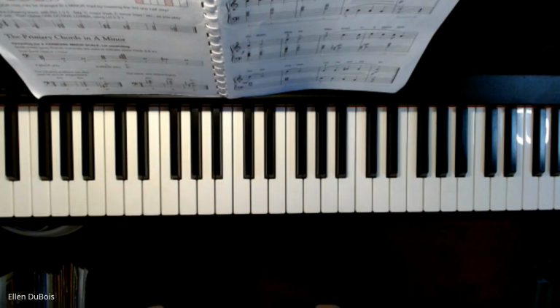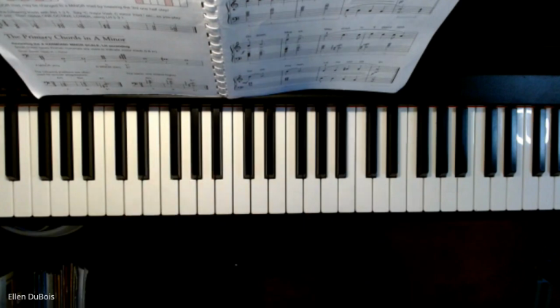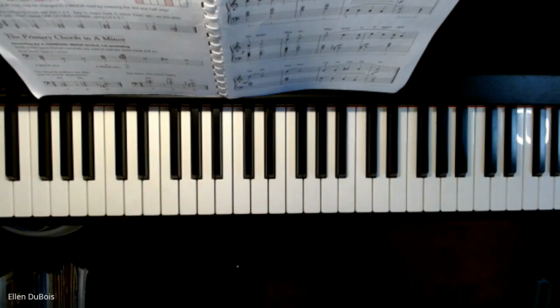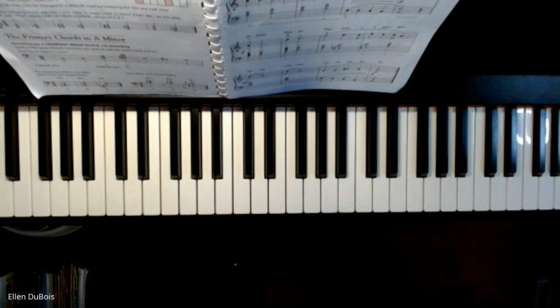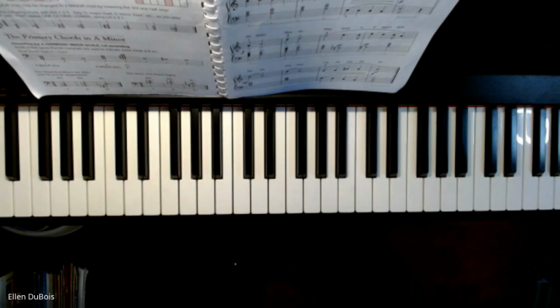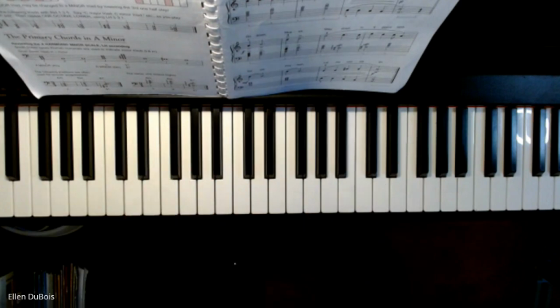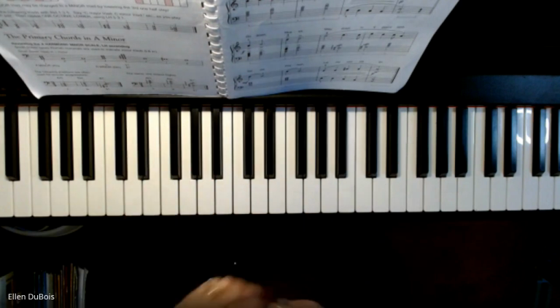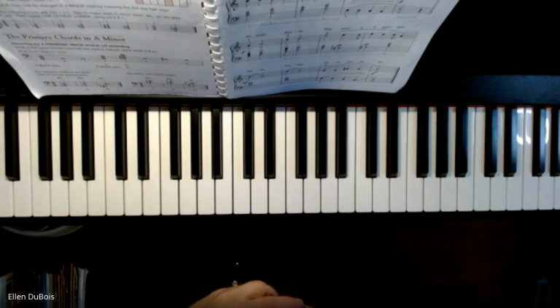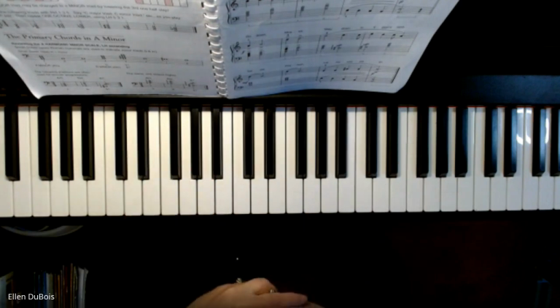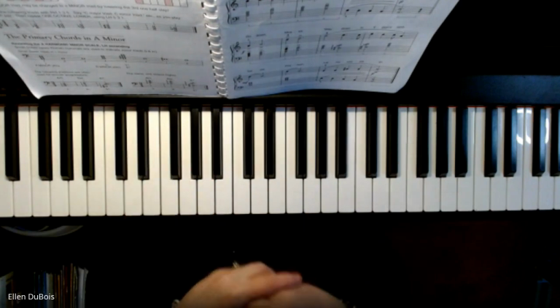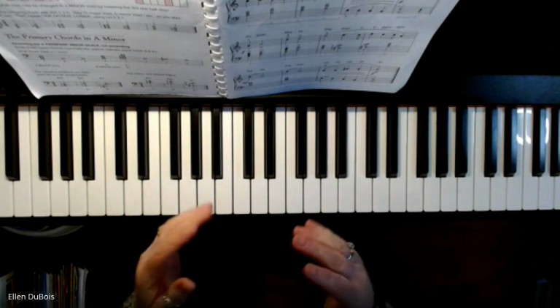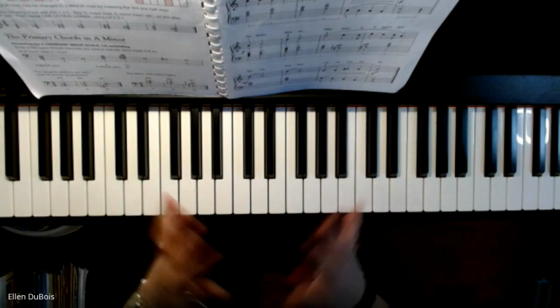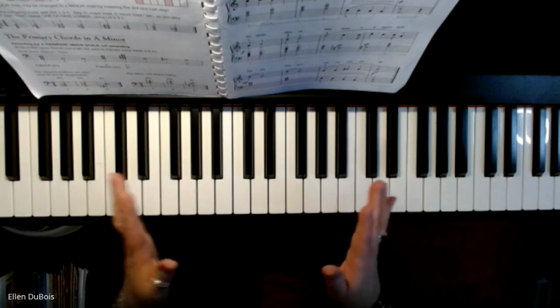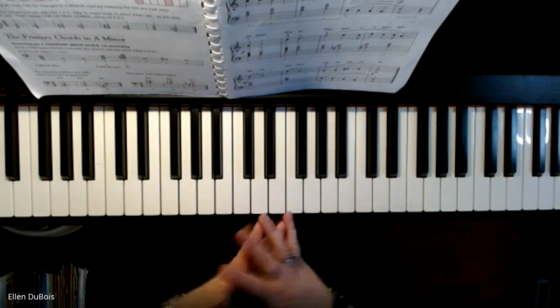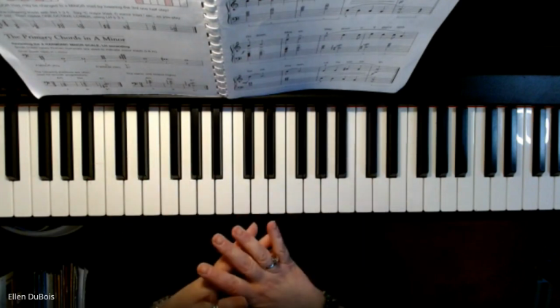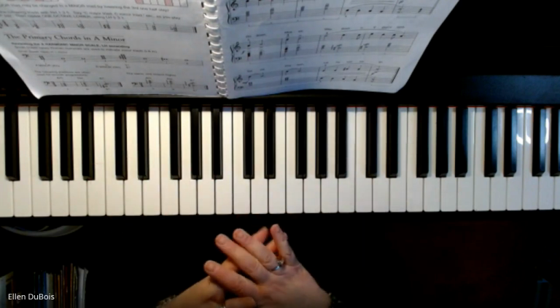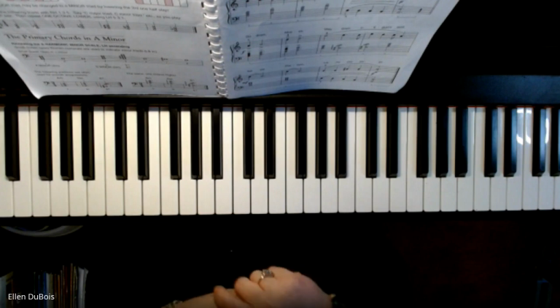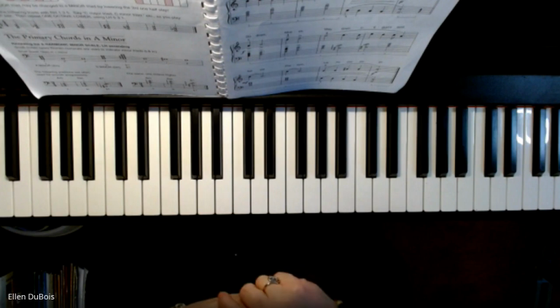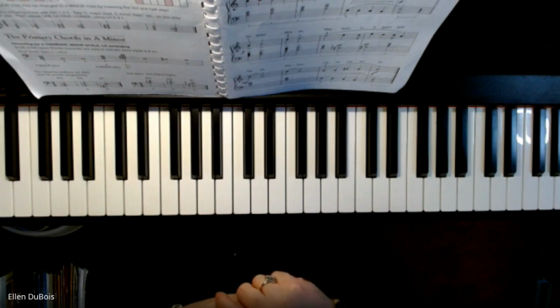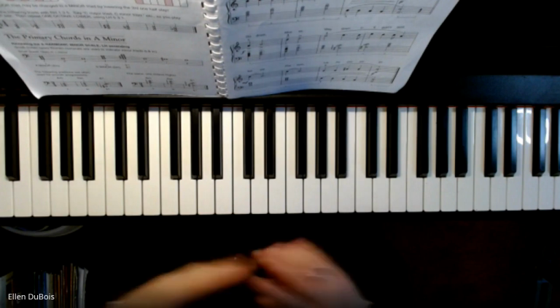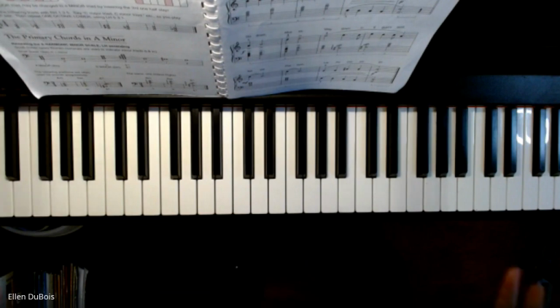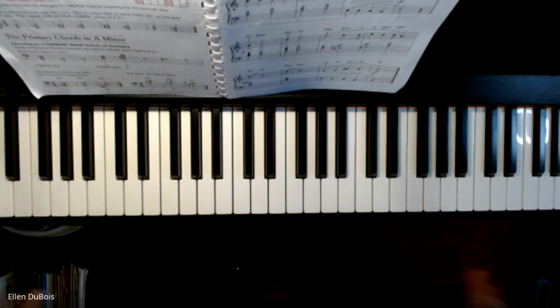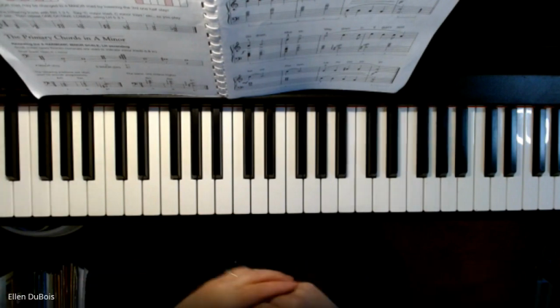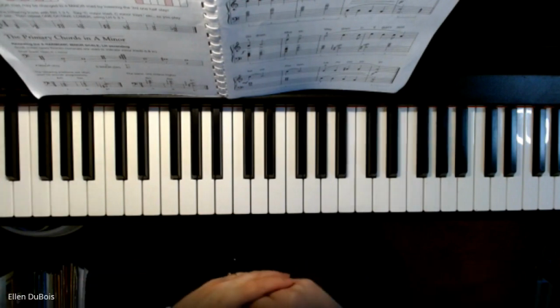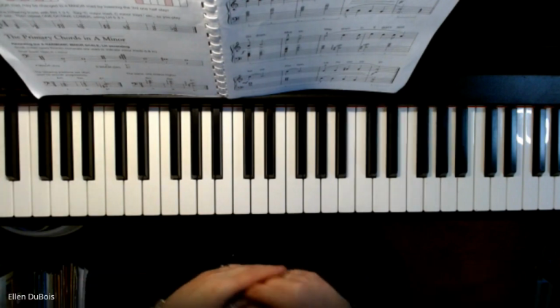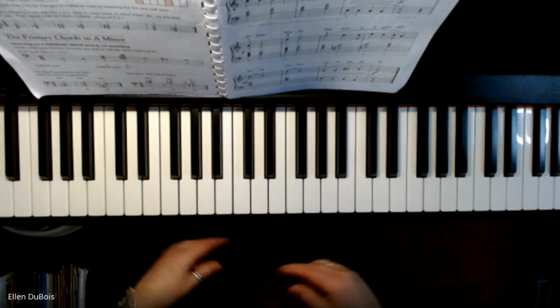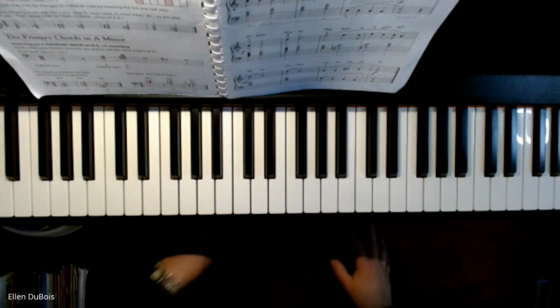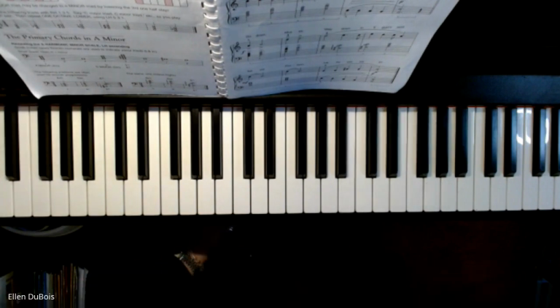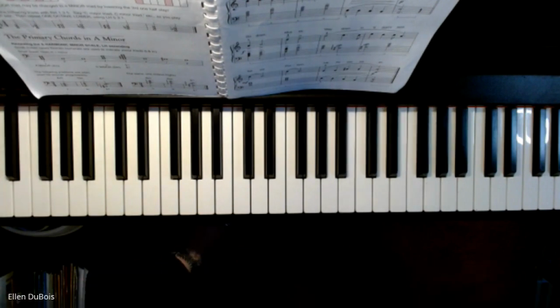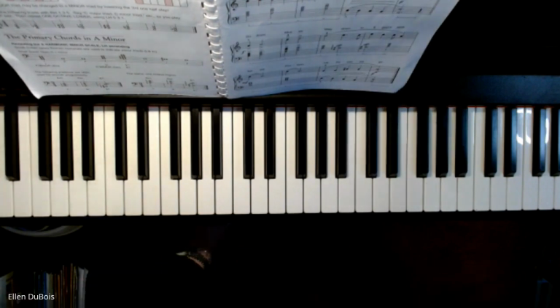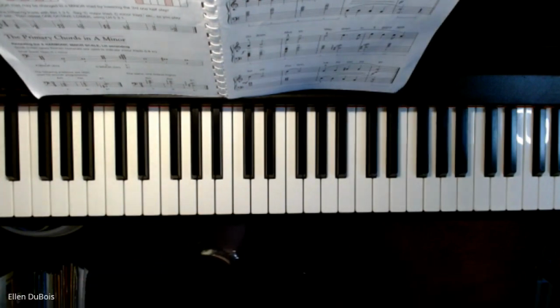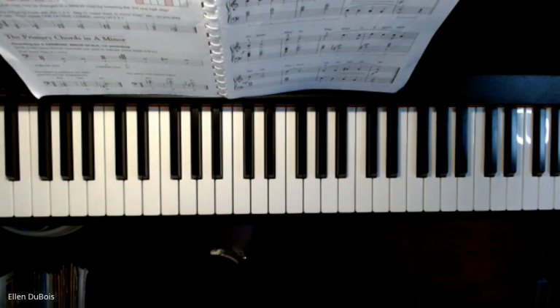So that is Go Down Moses. I hope this helped anyone learning the song or anybody who wants to learn it. Thanks for watching. I'll see you next time. Bye-bye.